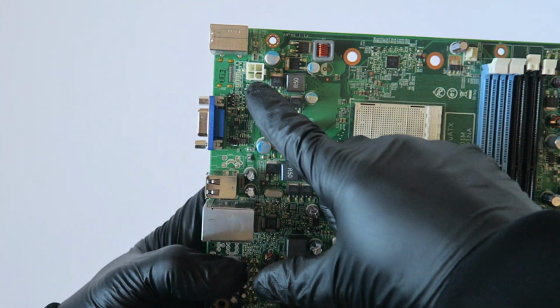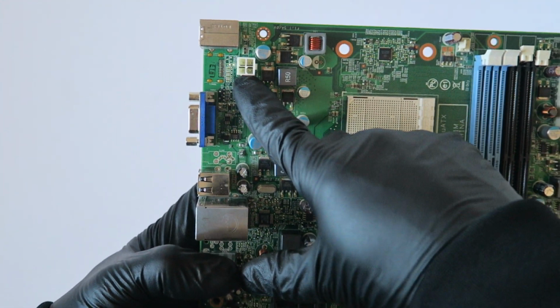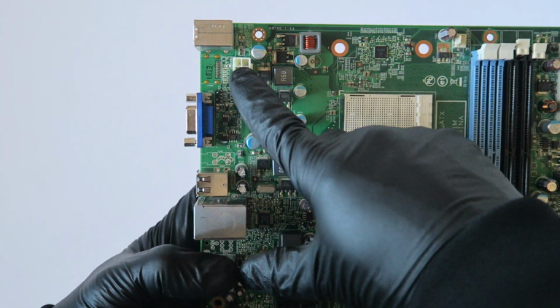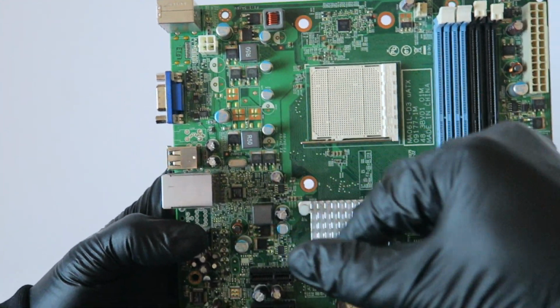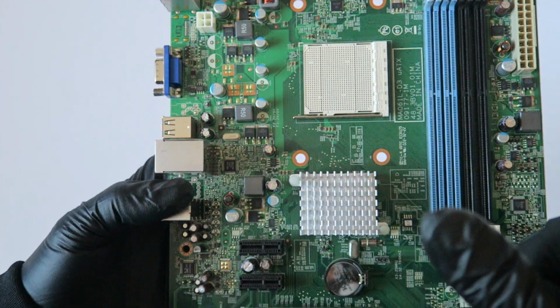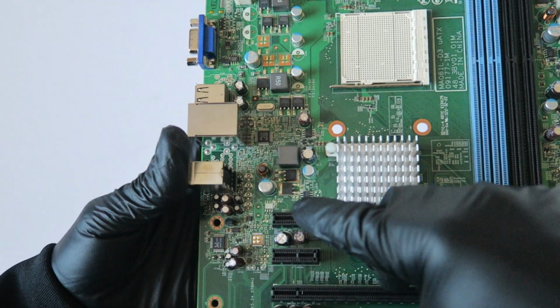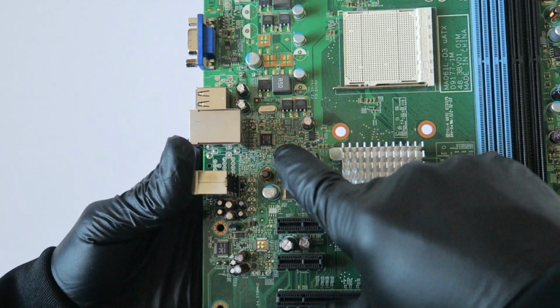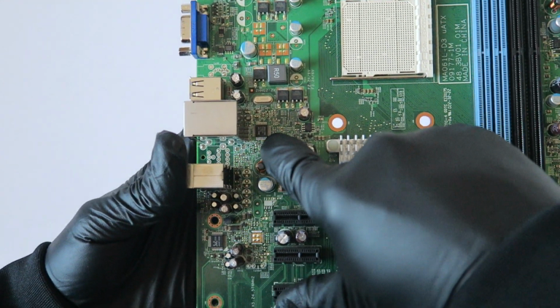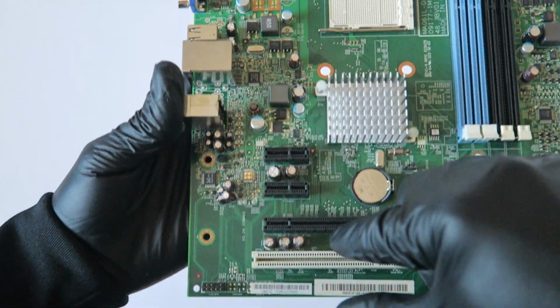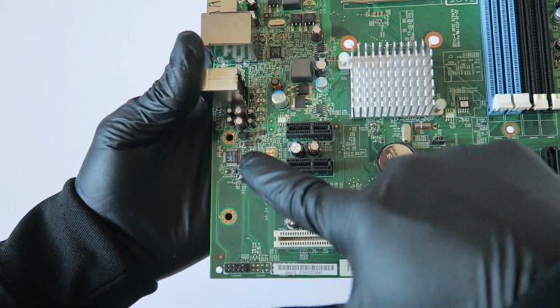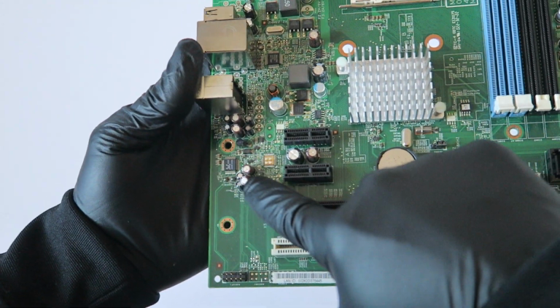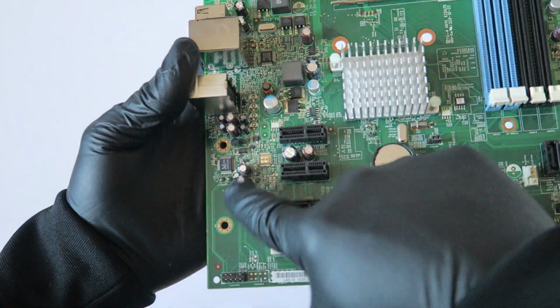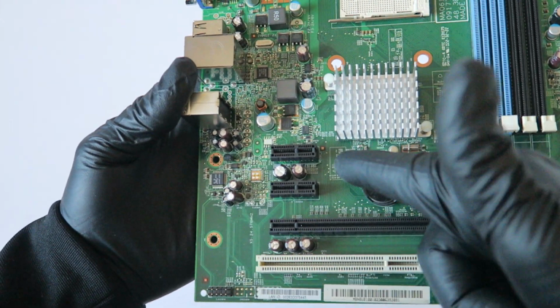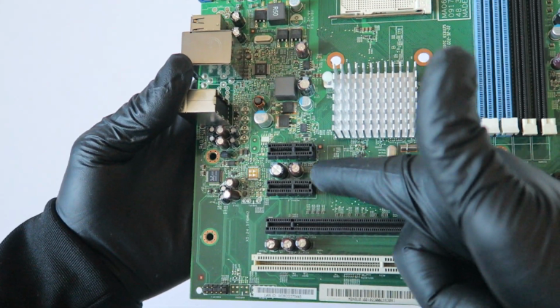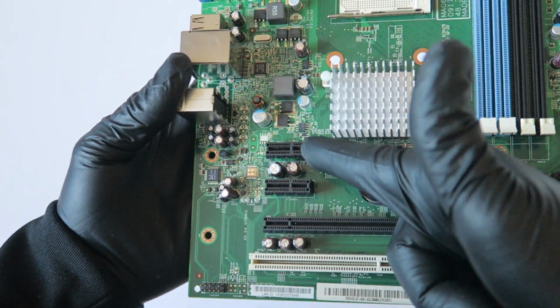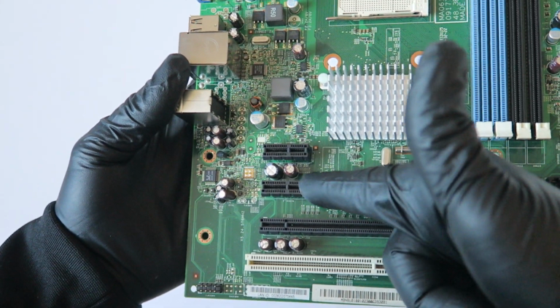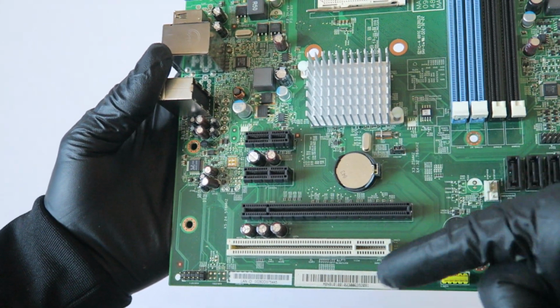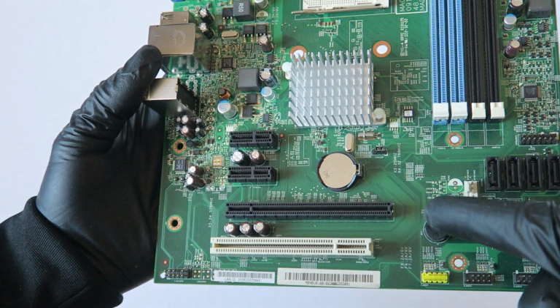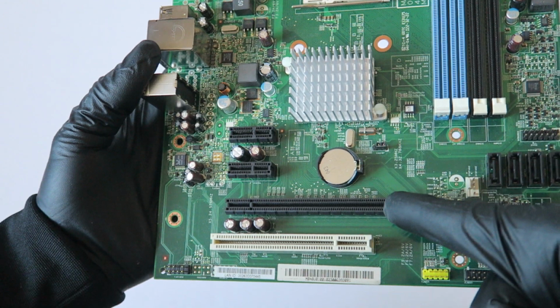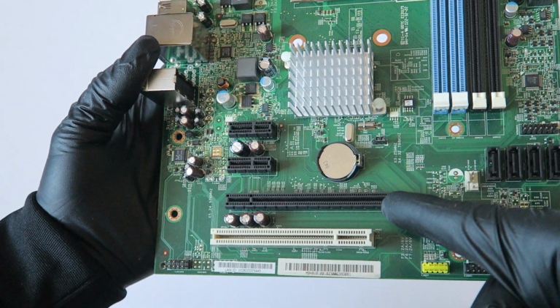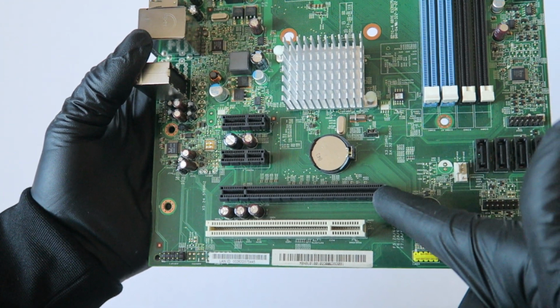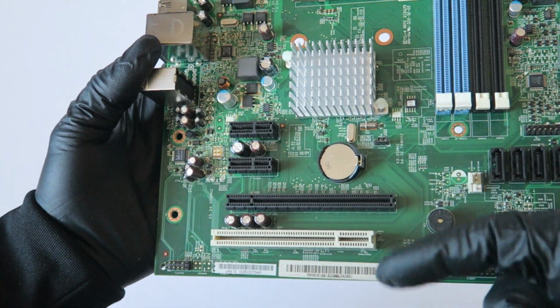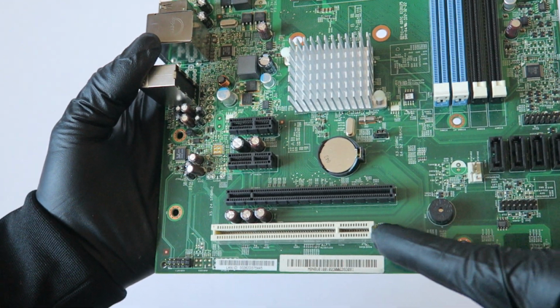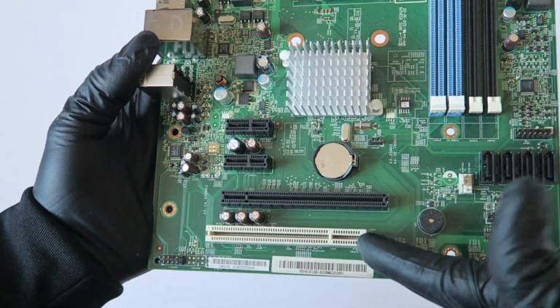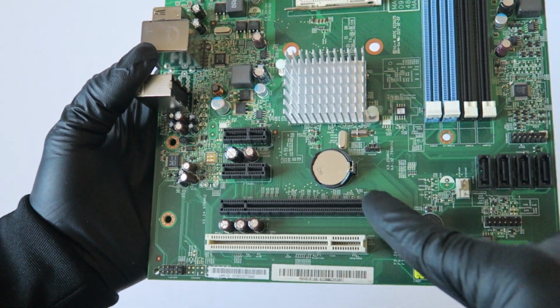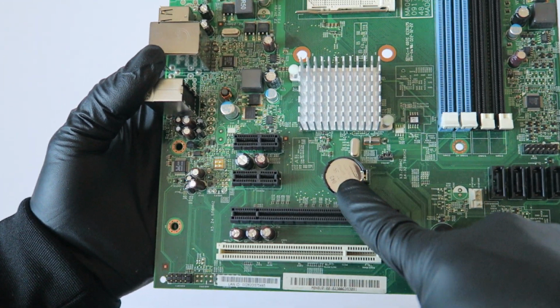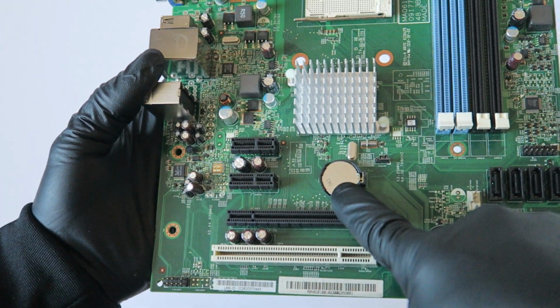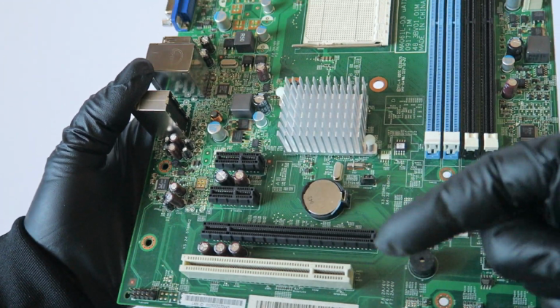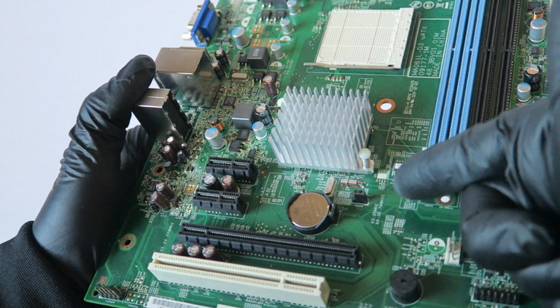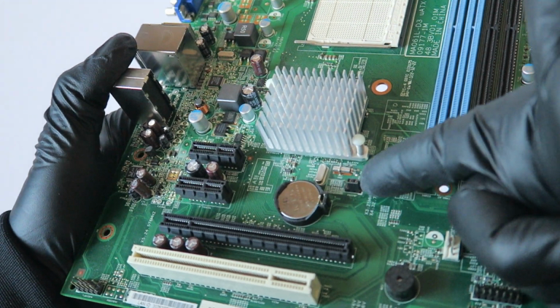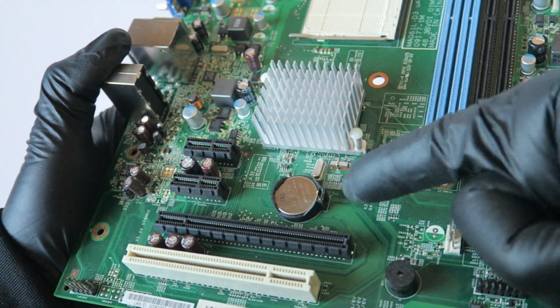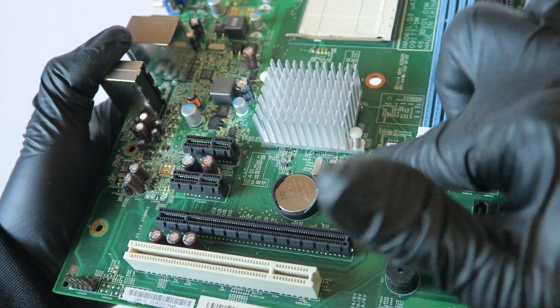Here's a 4-pin connector for the CPU power. Here's a LAN chip, audio chip, two PCI Express x1 slots, one PCI Express x16 slot, and one PCI slot. And here's a battery socket and the clear CMOS jumper.